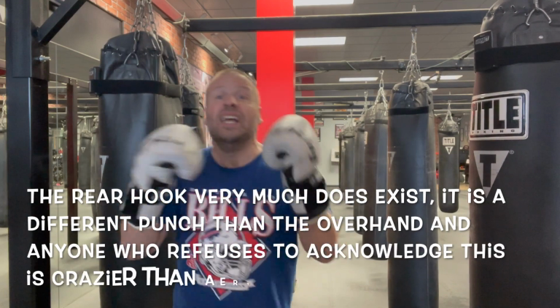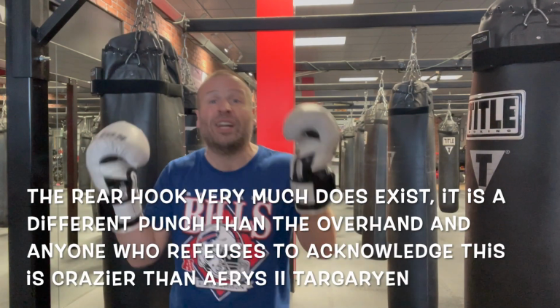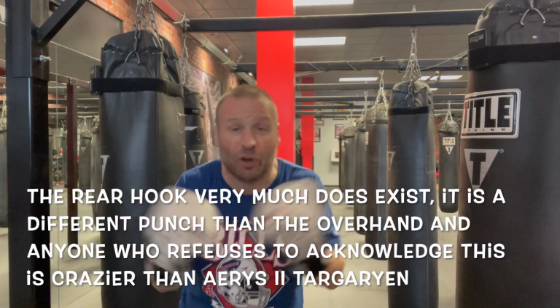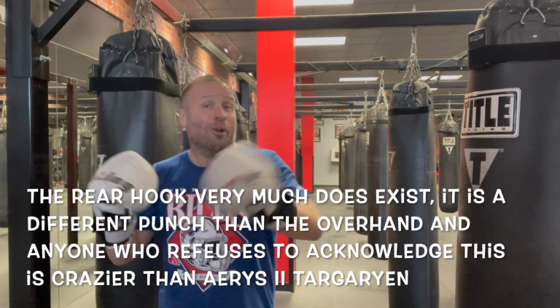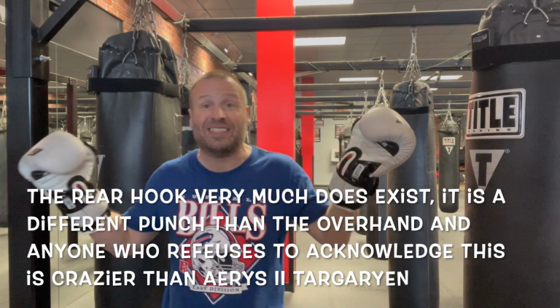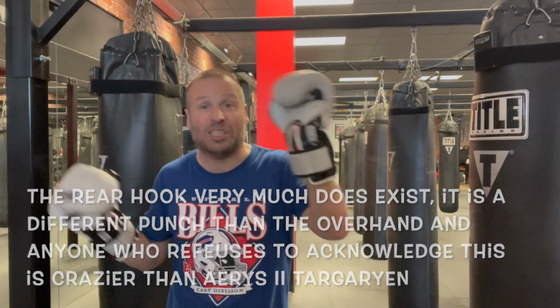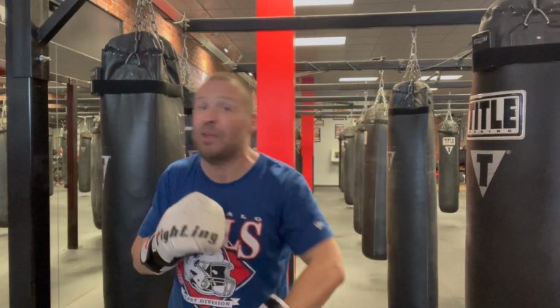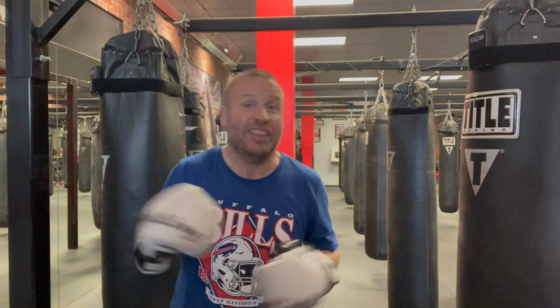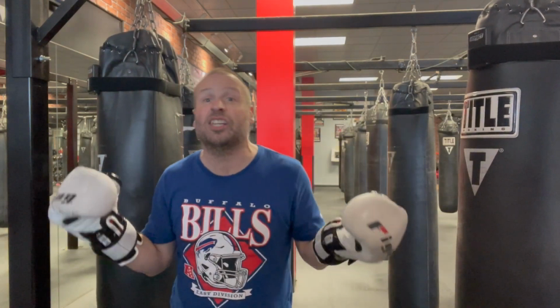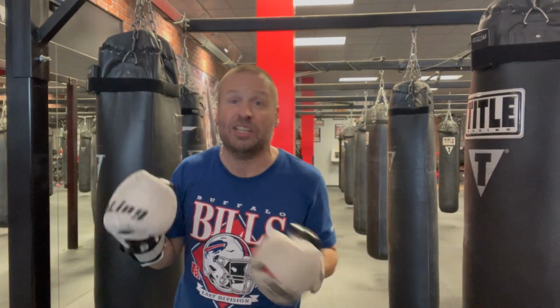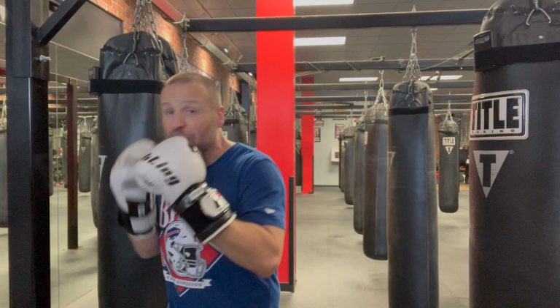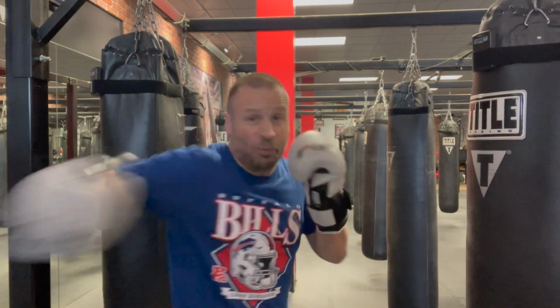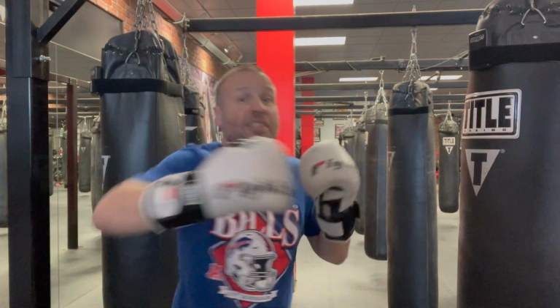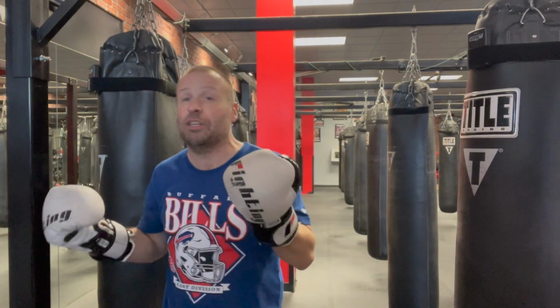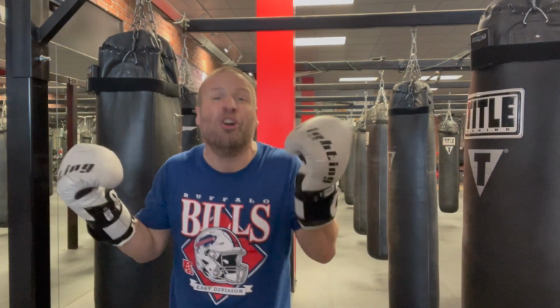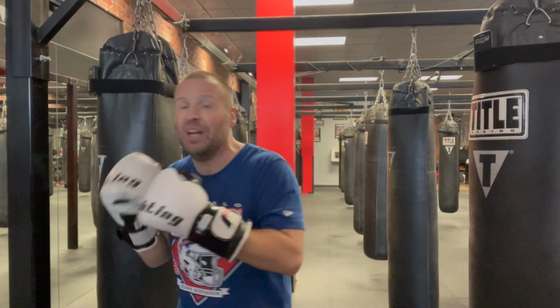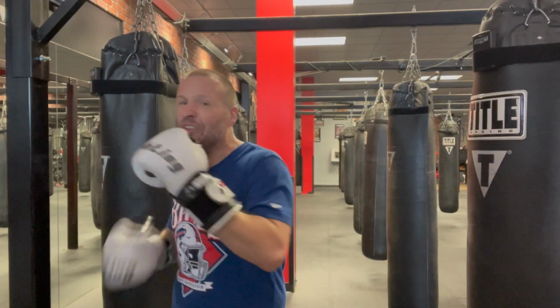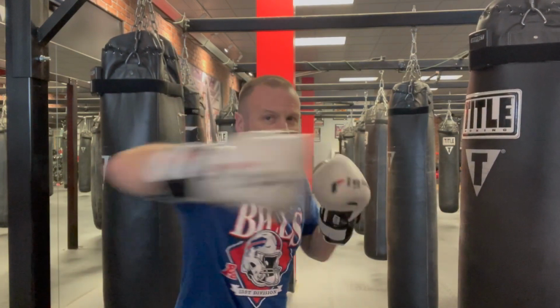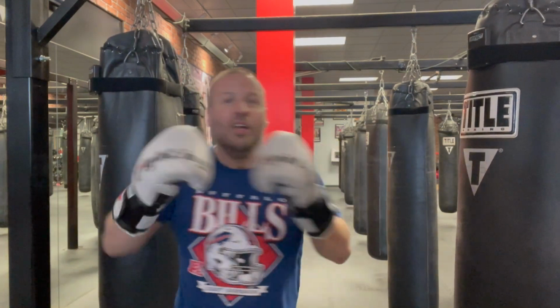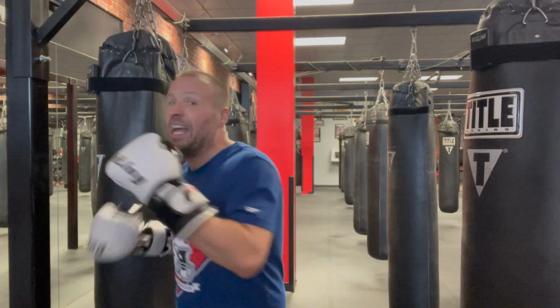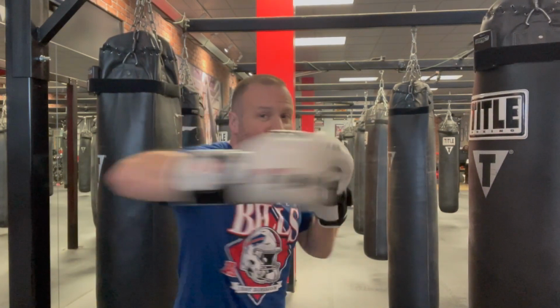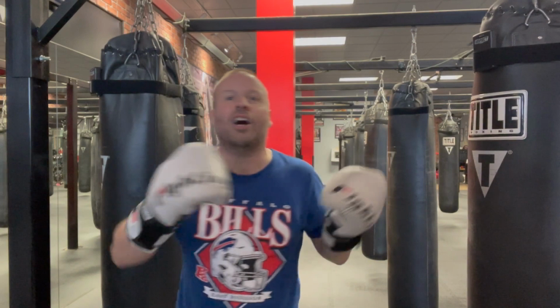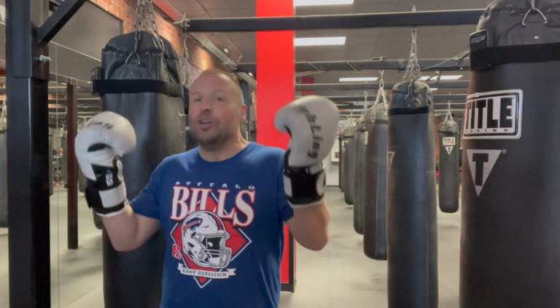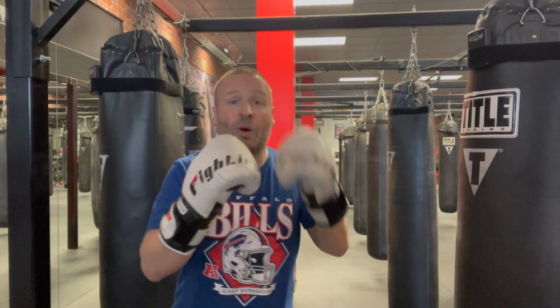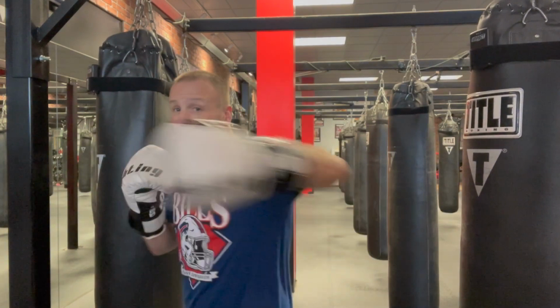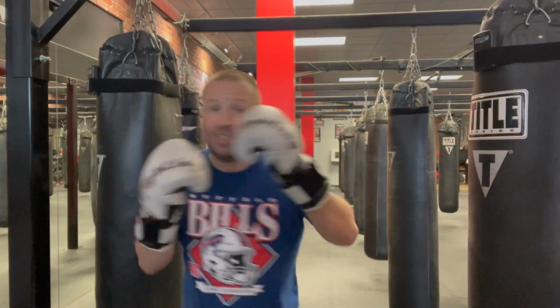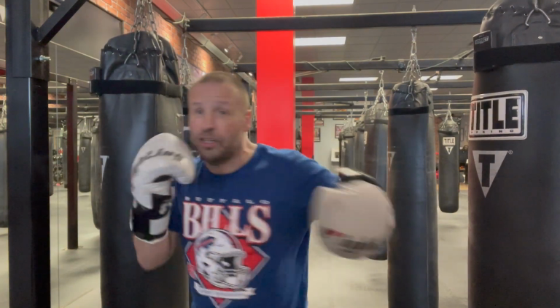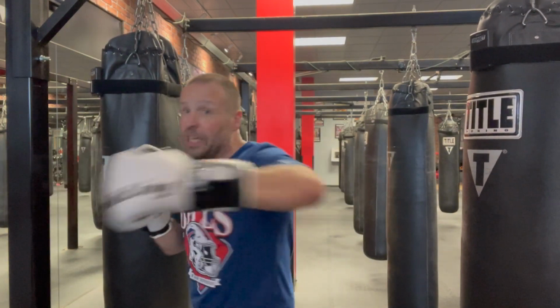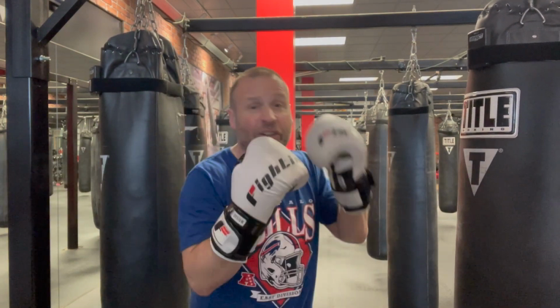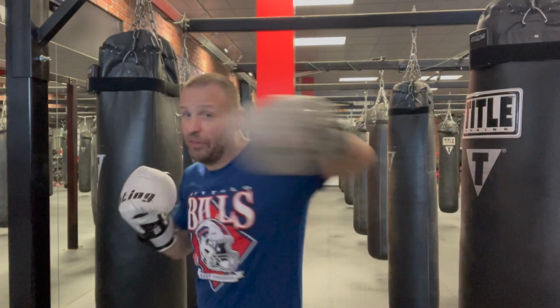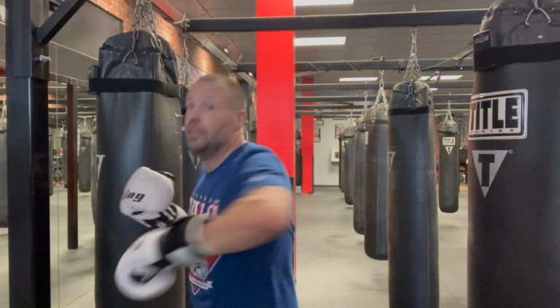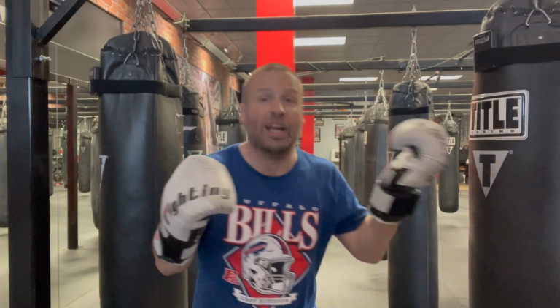Boxing analysts and play-by-play guys are in on the conspiracy too. If someone throws a rear hook, they'll call it an overhand no matter what, even if there's no overhand trajectory at all. Yet they'll call a lead hook a lead hook all day long and never call it an overhand left.